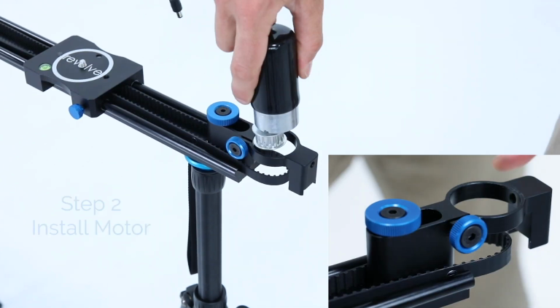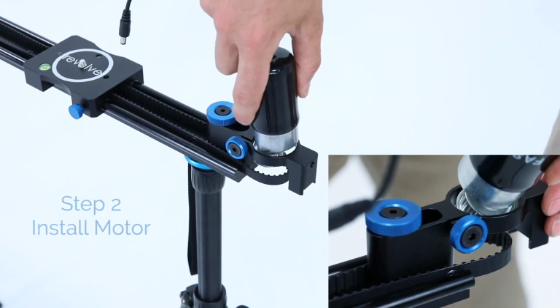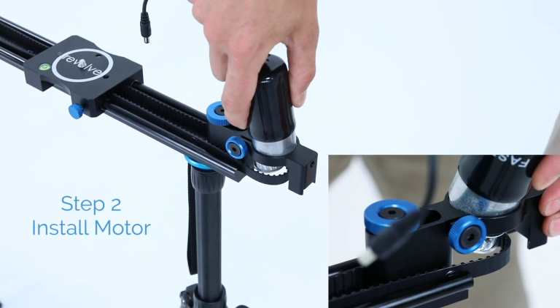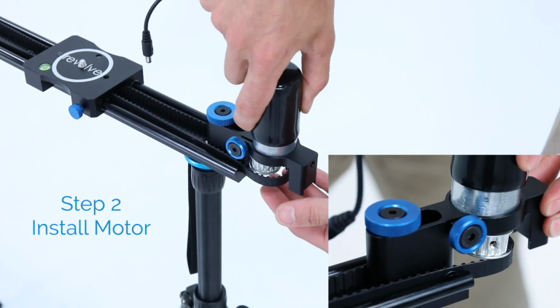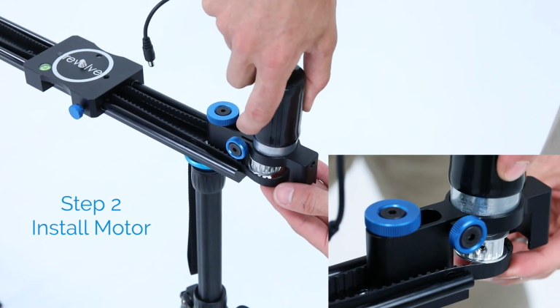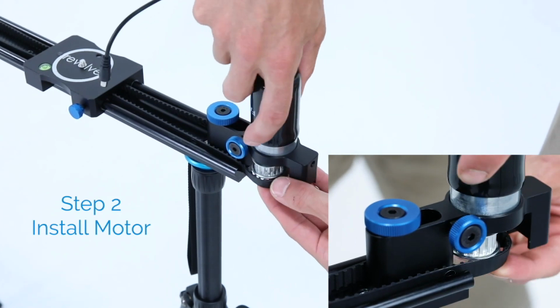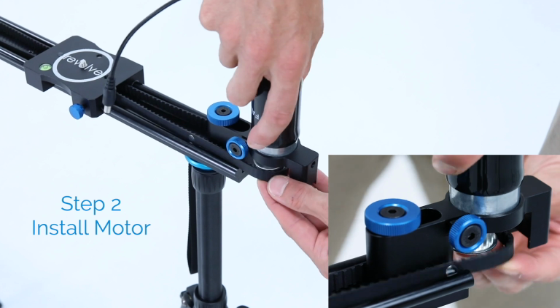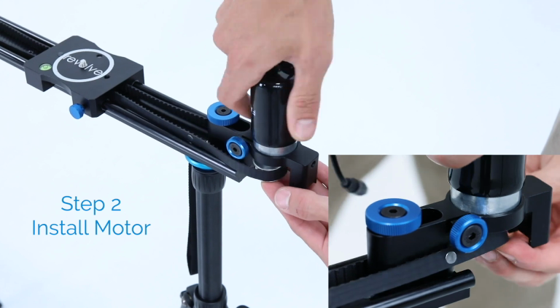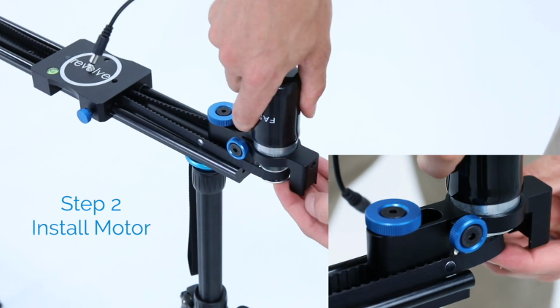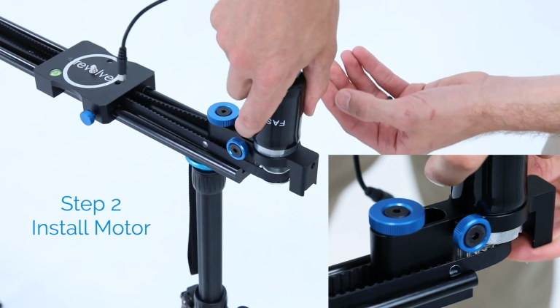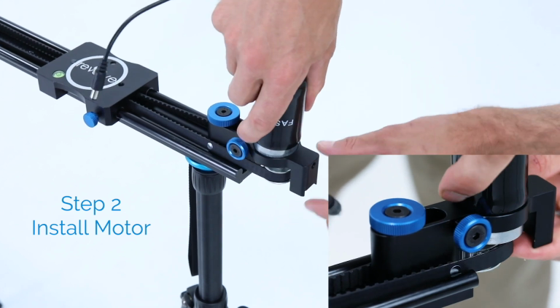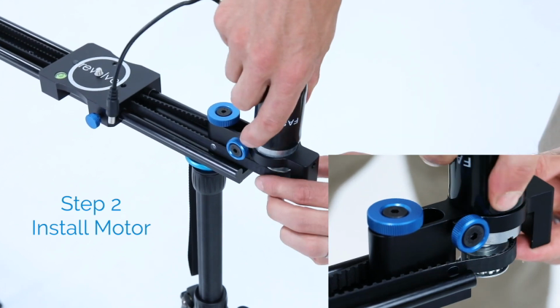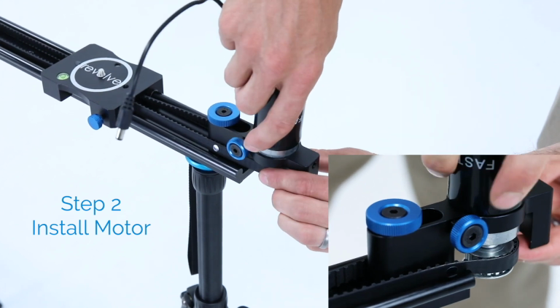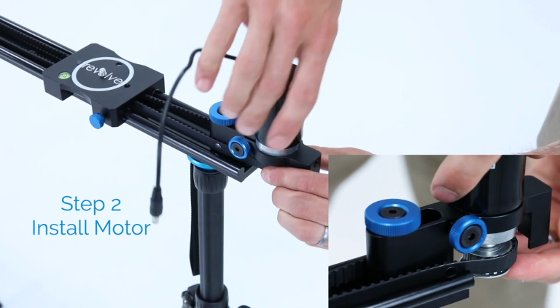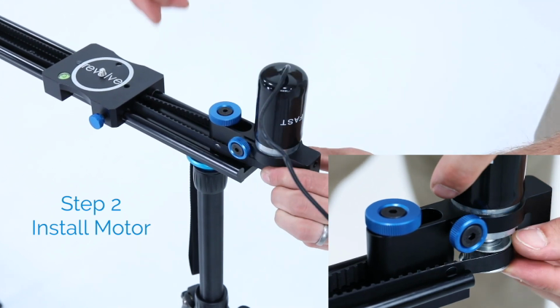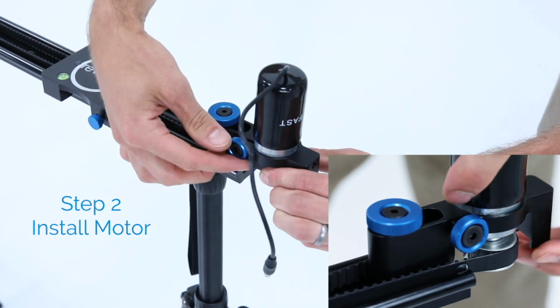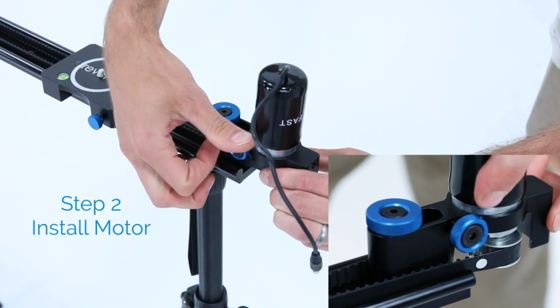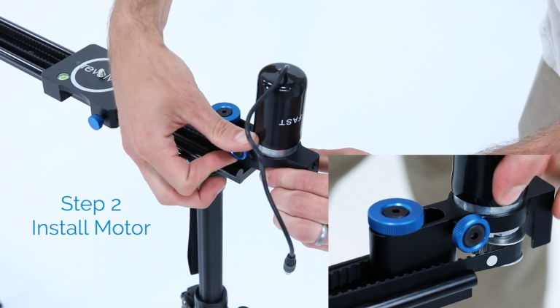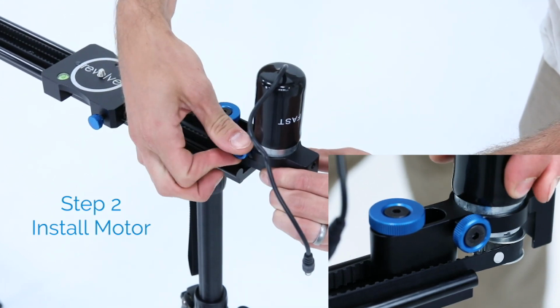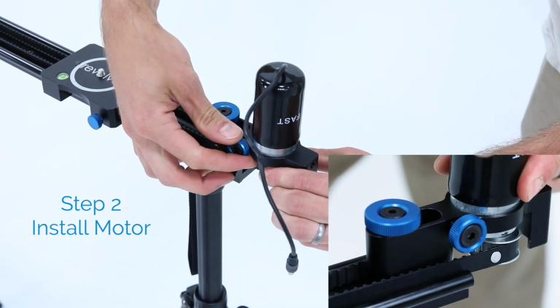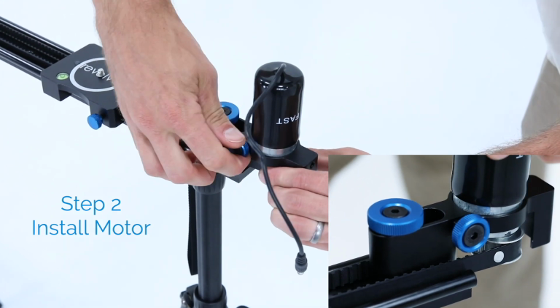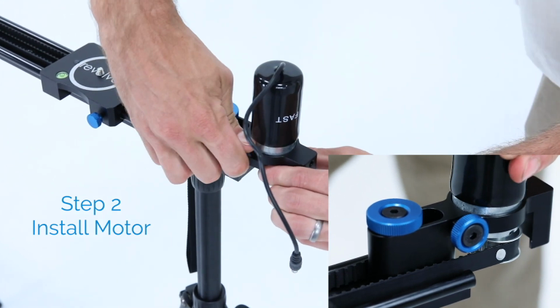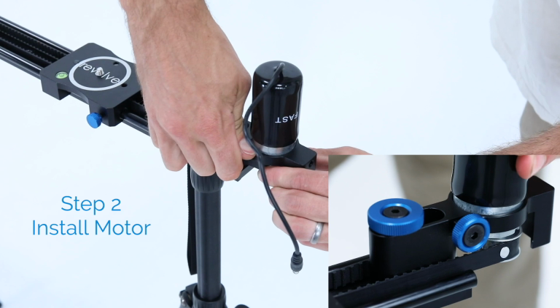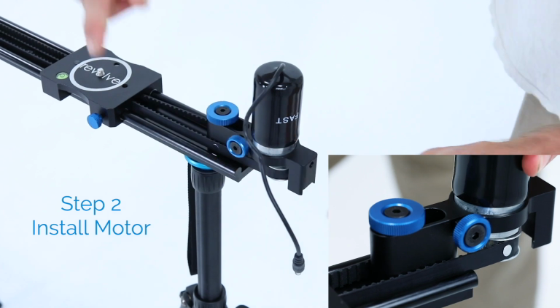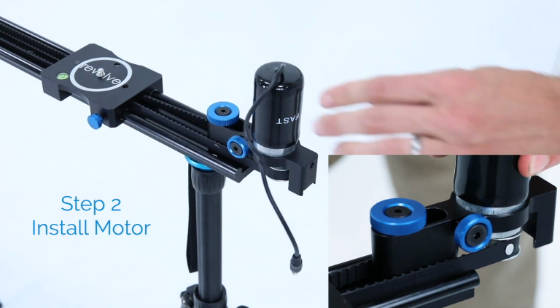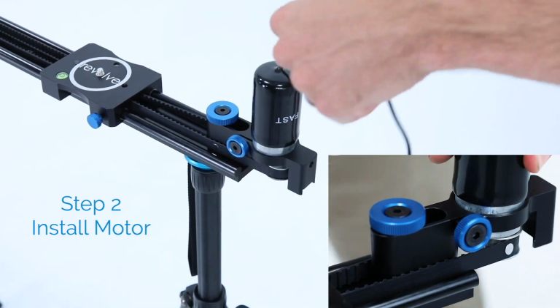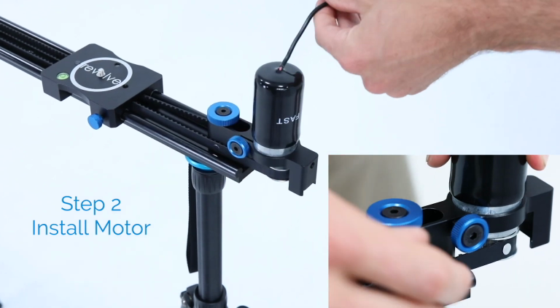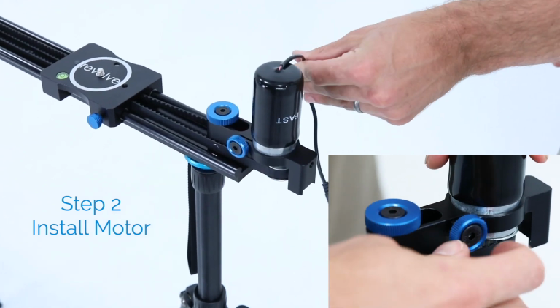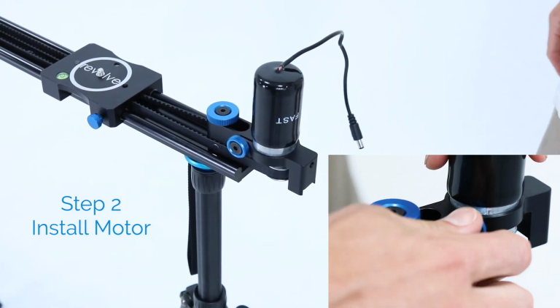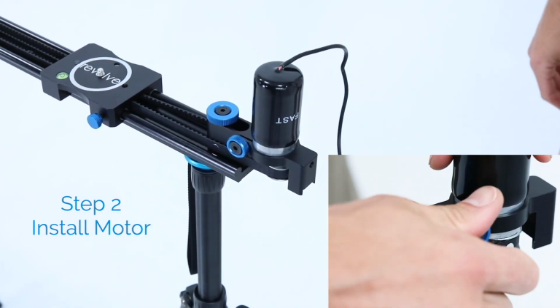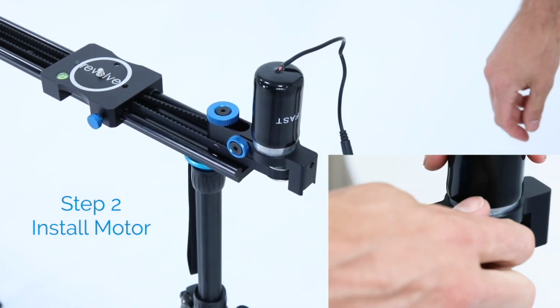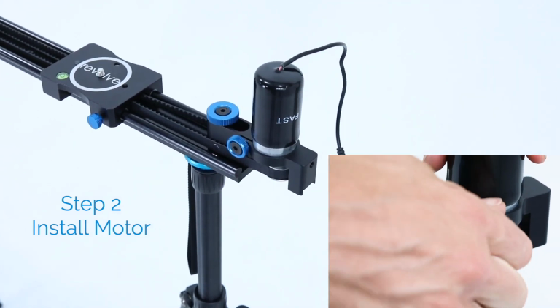Step 2. Insert your motor into the motor mount and gently twist the motor so the teeth on the pulley tightly grip the belt. You can then adjust the tightness on the clamp to make sure there's minimal slack.